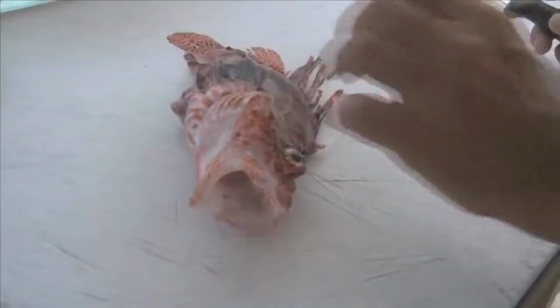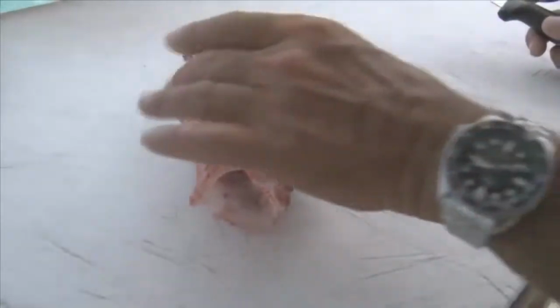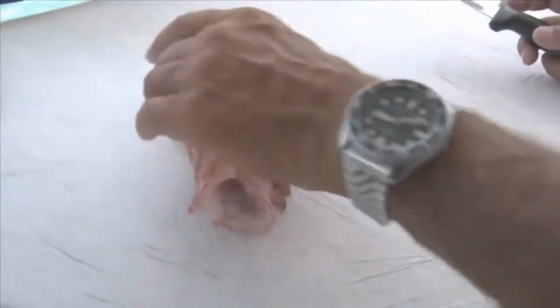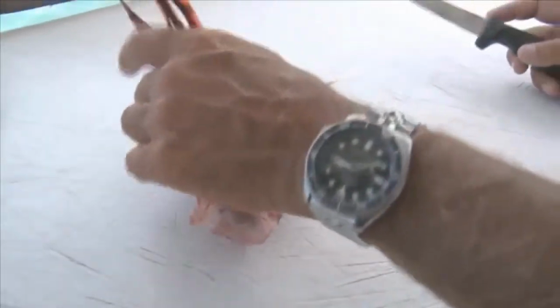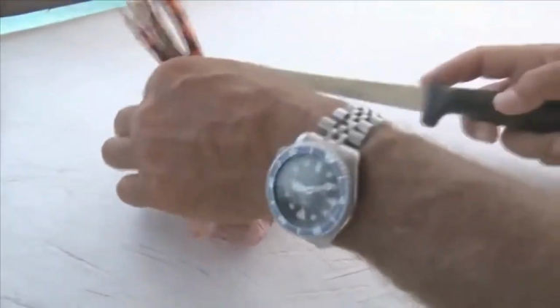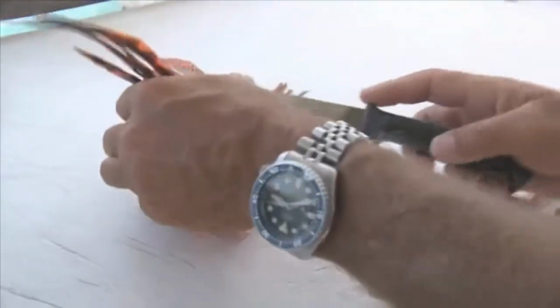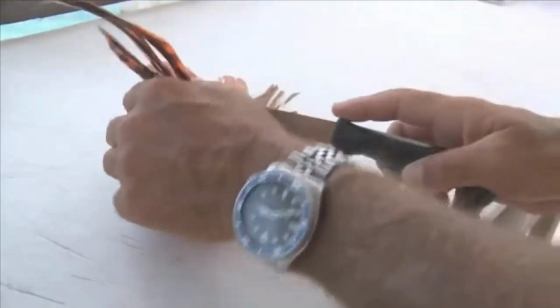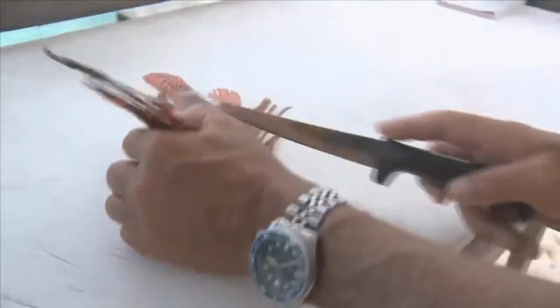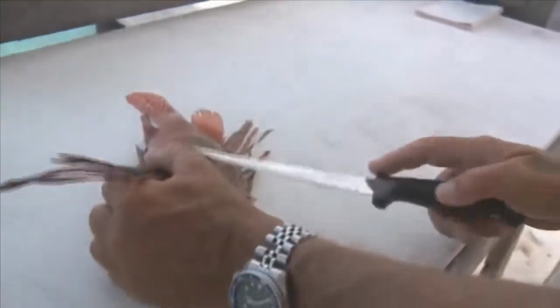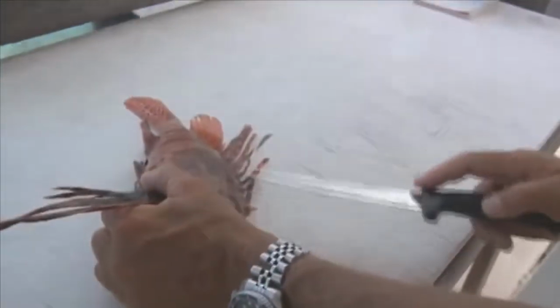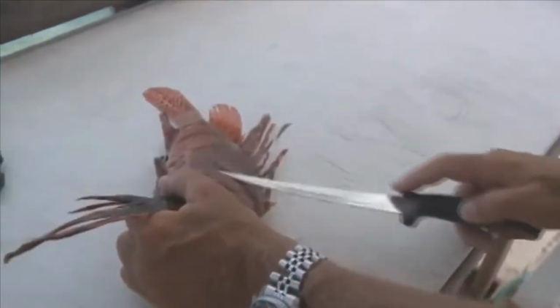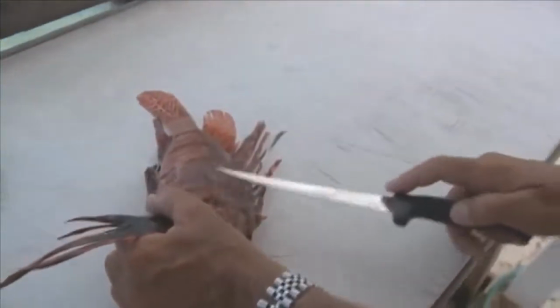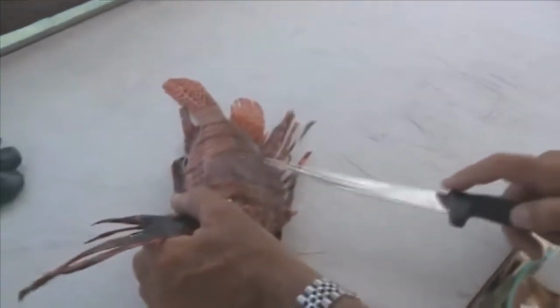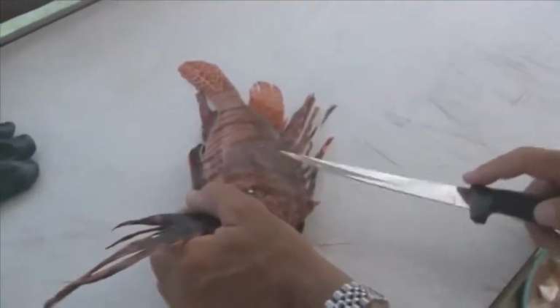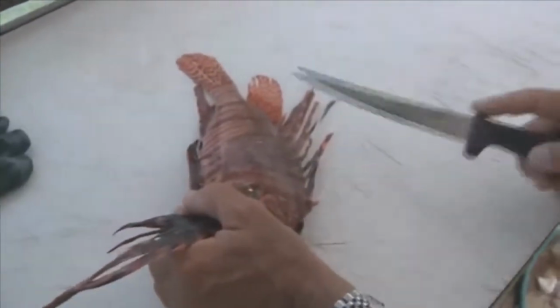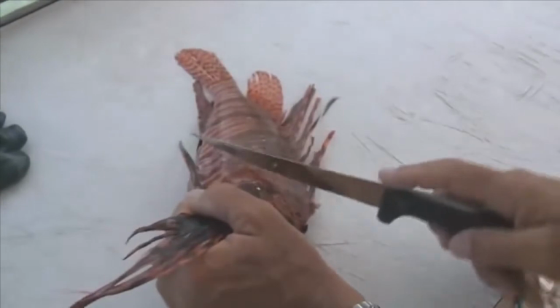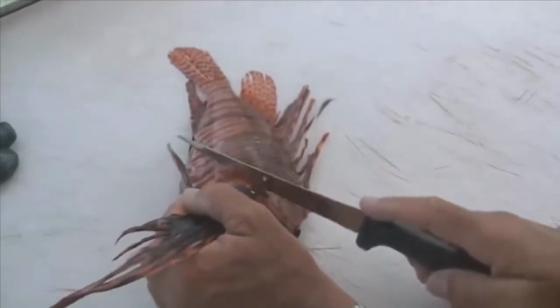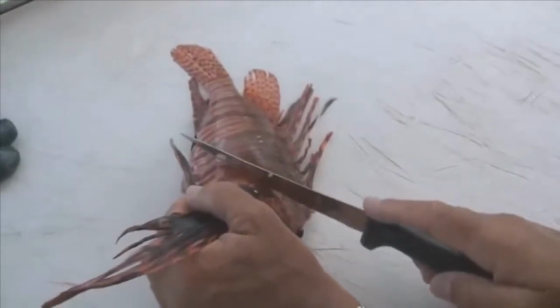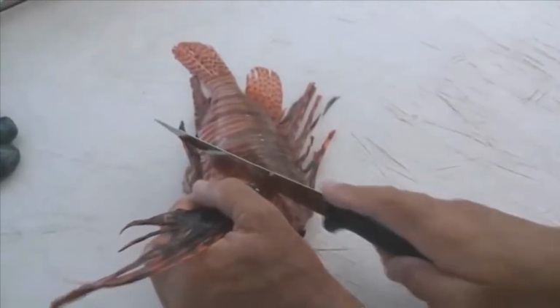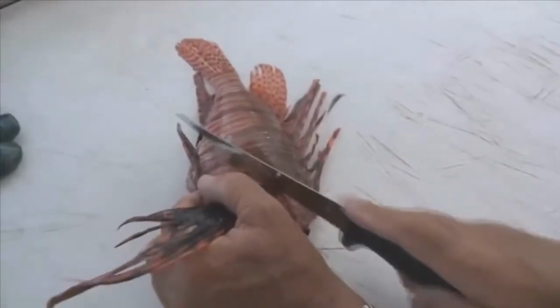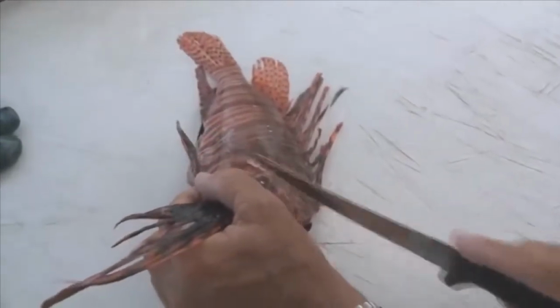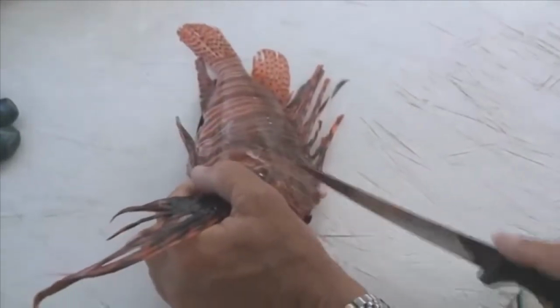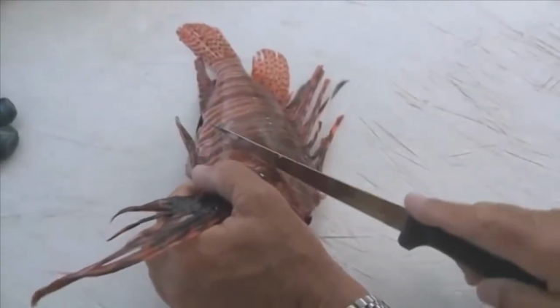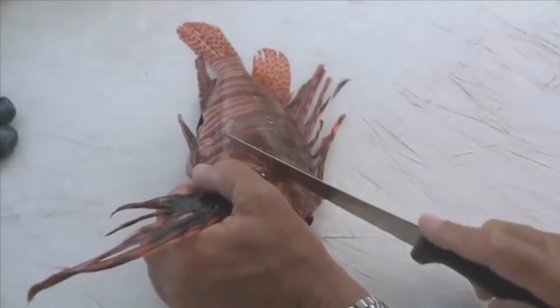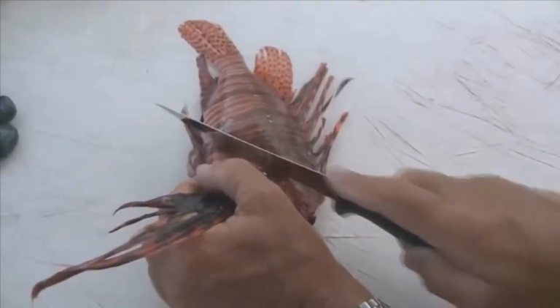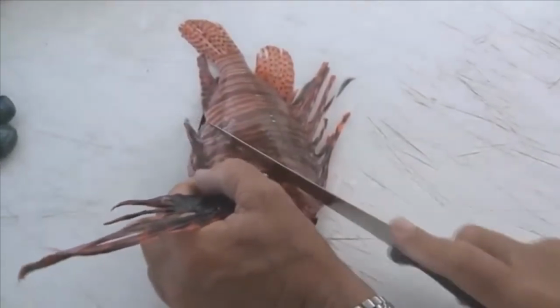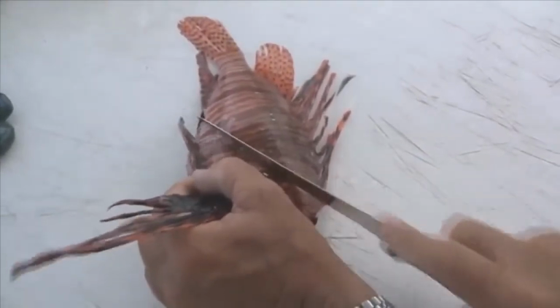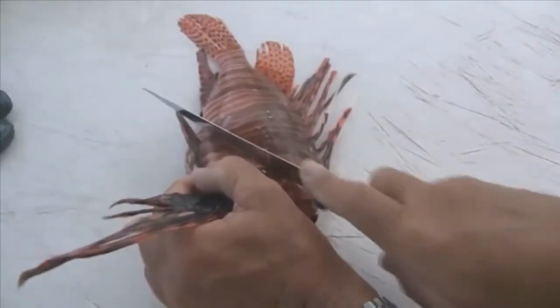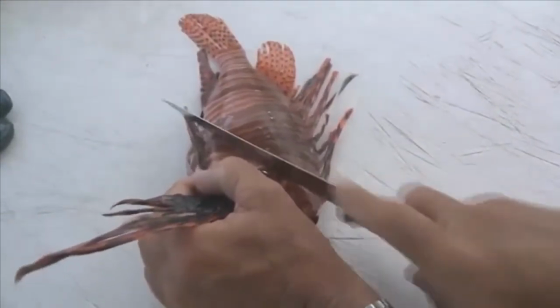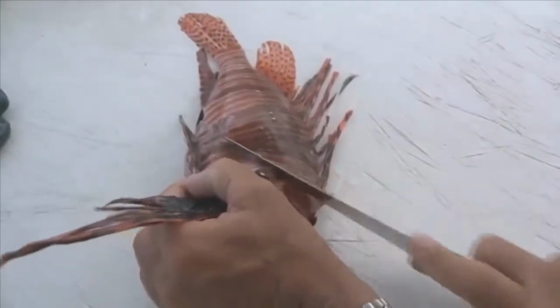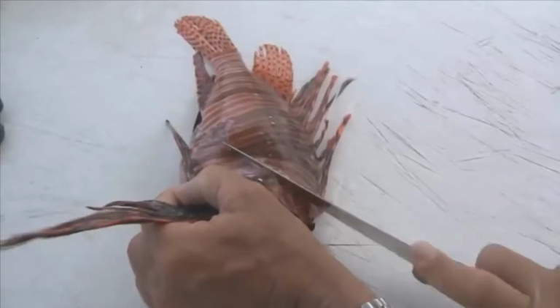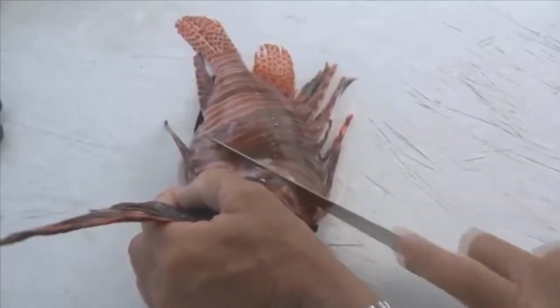The way I like to fillet is make a cut up around the shoulder and the back, where a lot of the meat is. I'll make a cut up here as far forward as I can get, and then angle it back across the ribs.